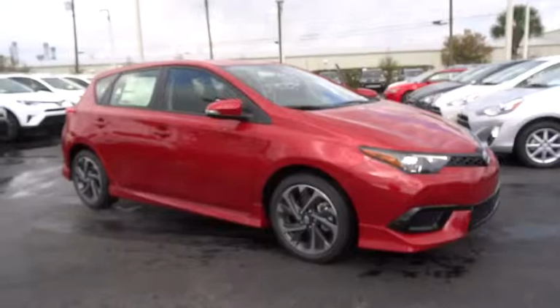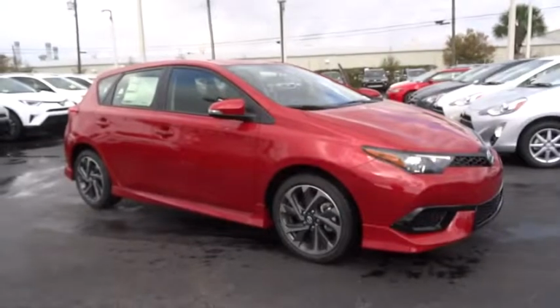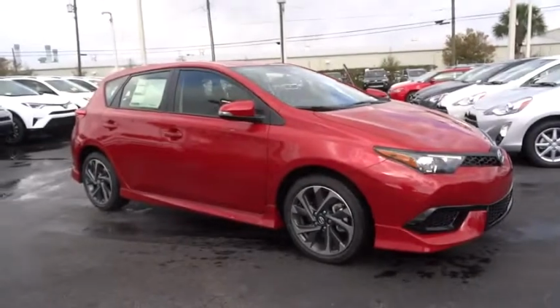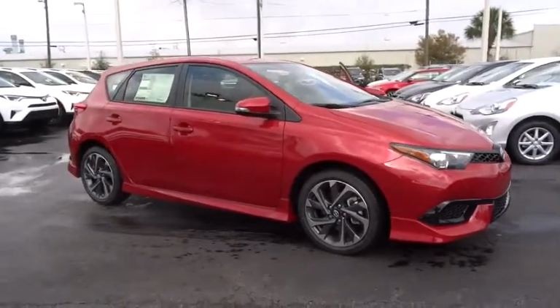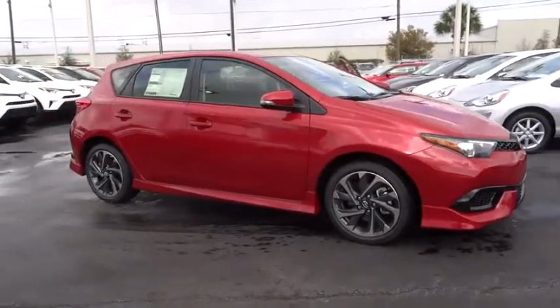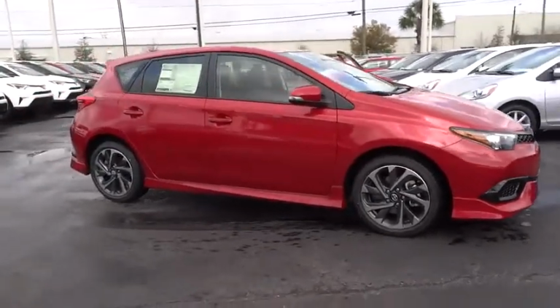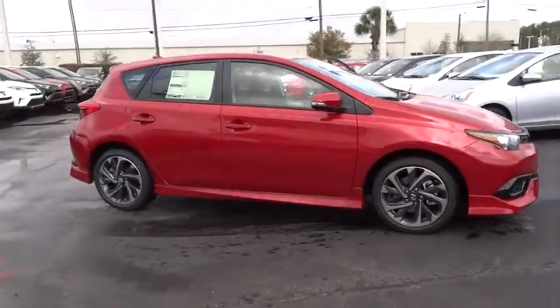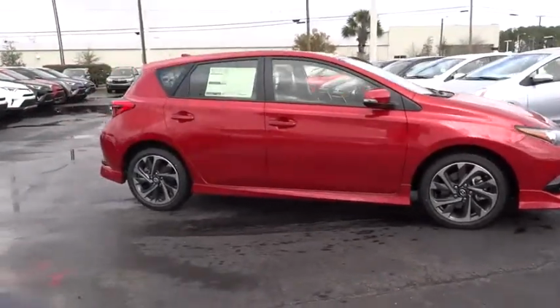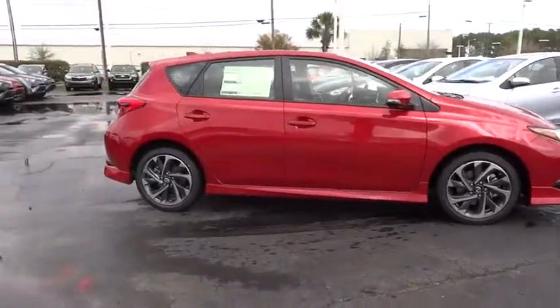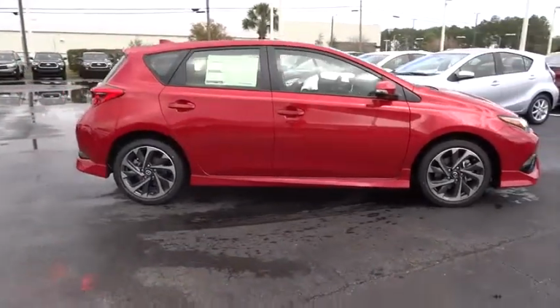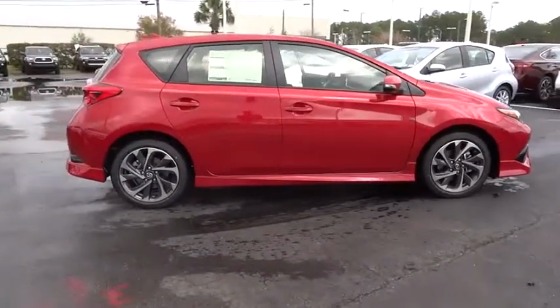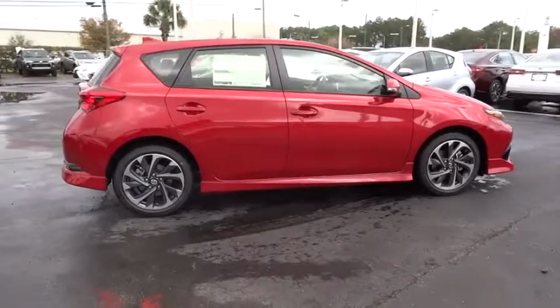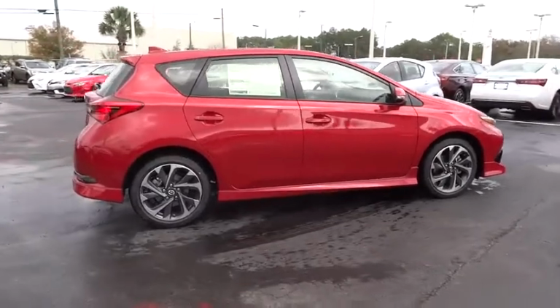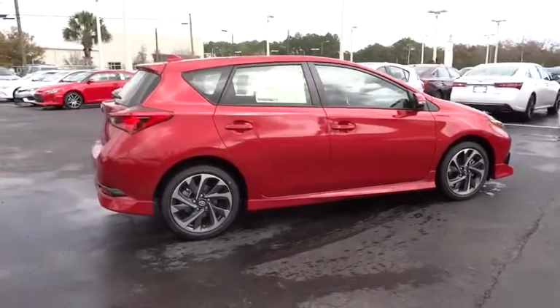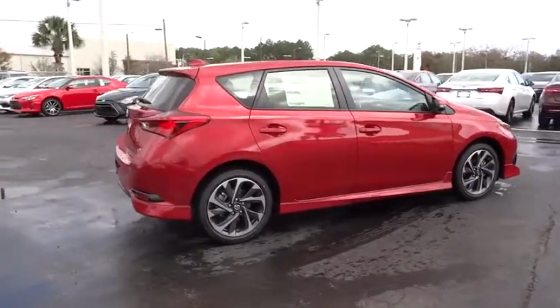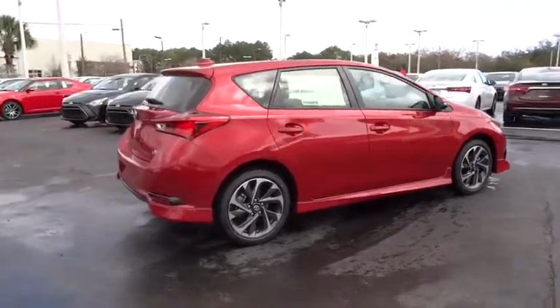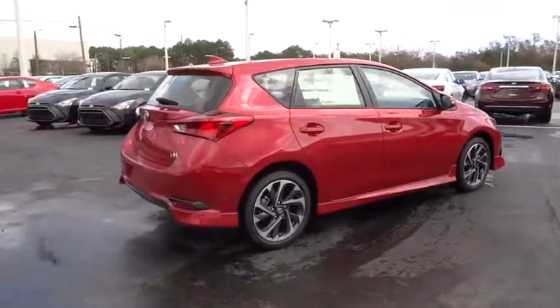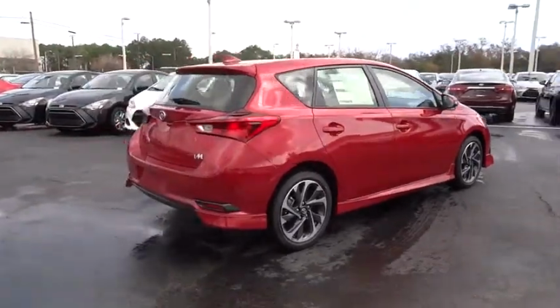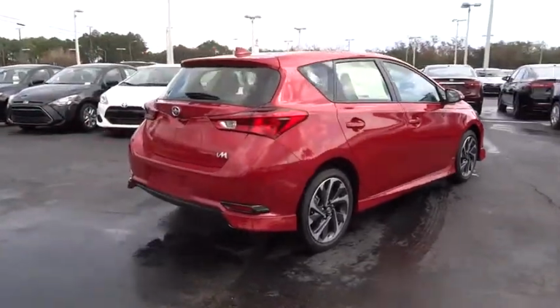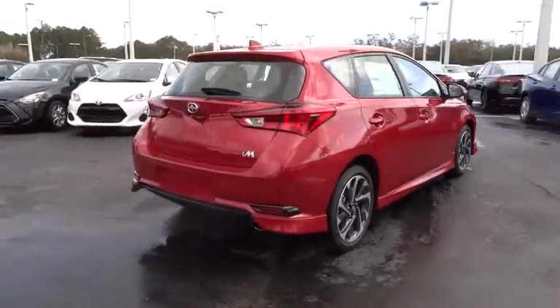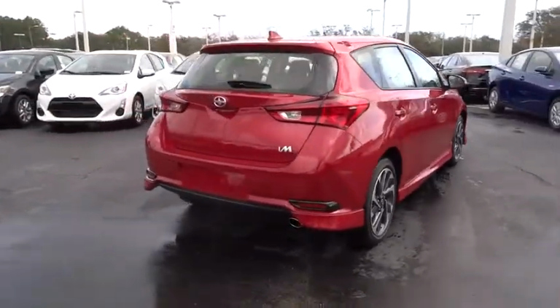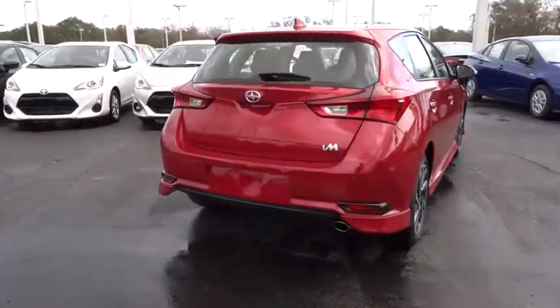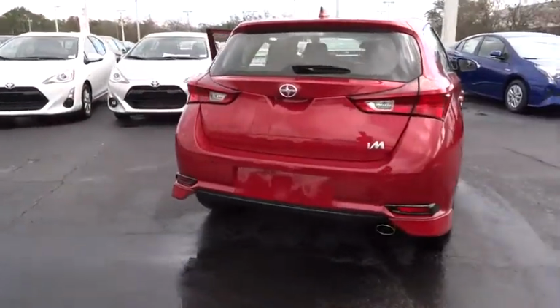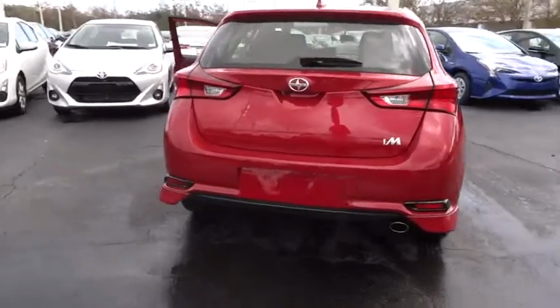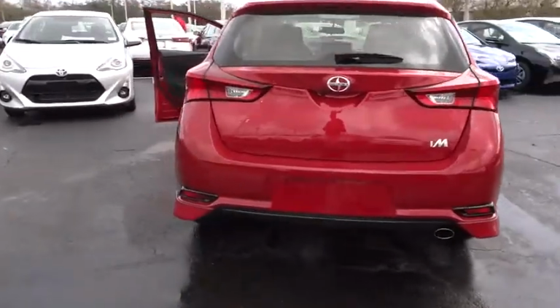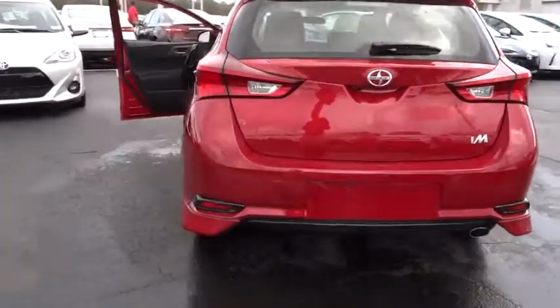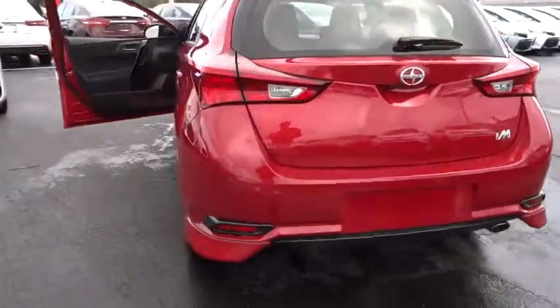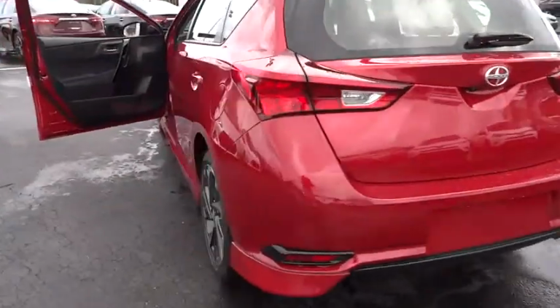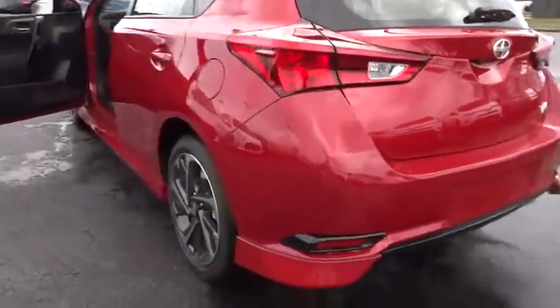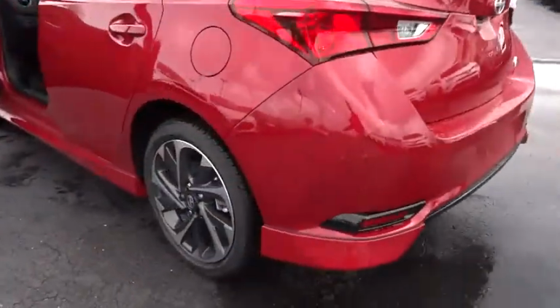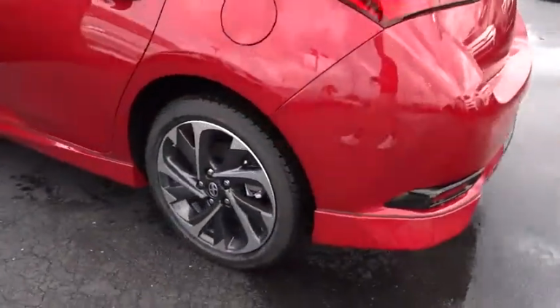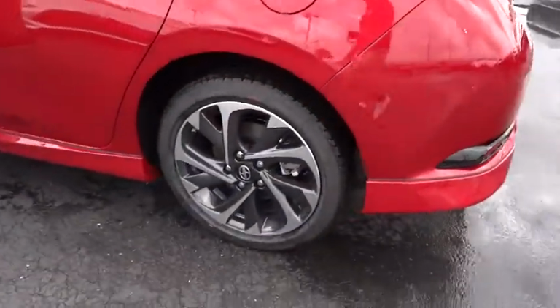2016 Scion iM. The Scion iM is filled with premium features to match your taste. Bolstered sport seats and a leather trim steering wheel with built-in audio controls gives you comfort and convenience.